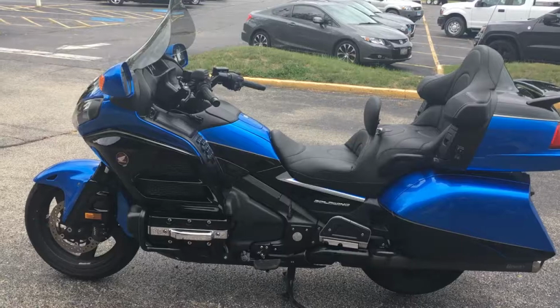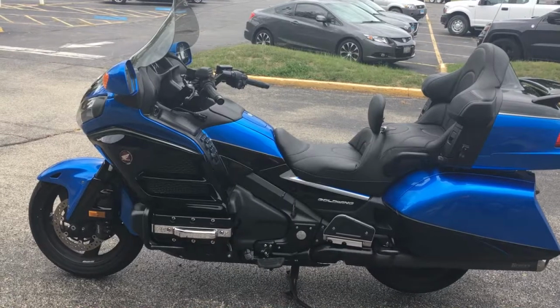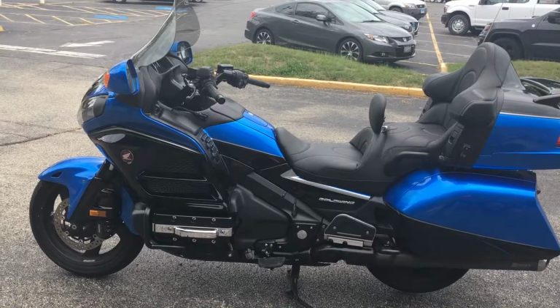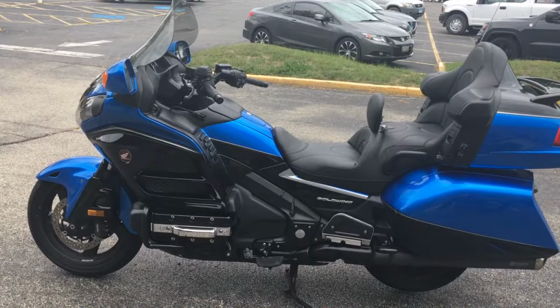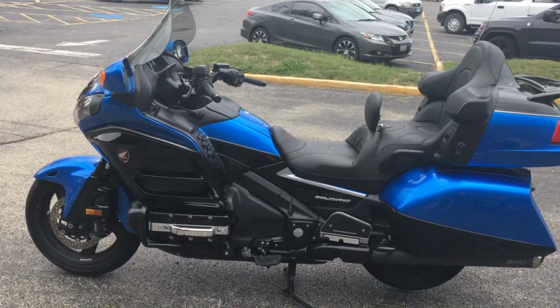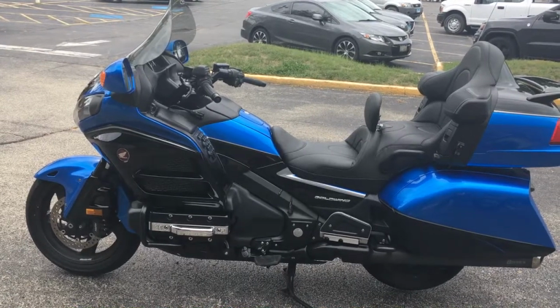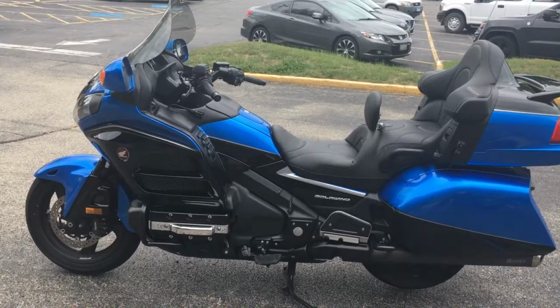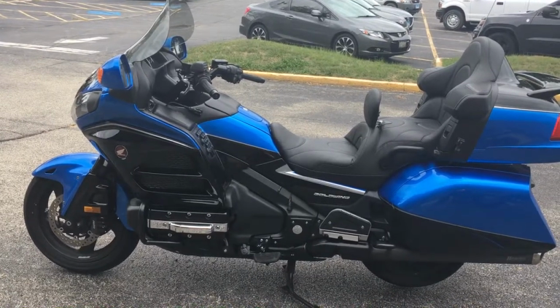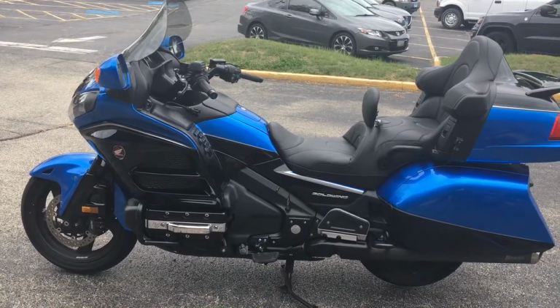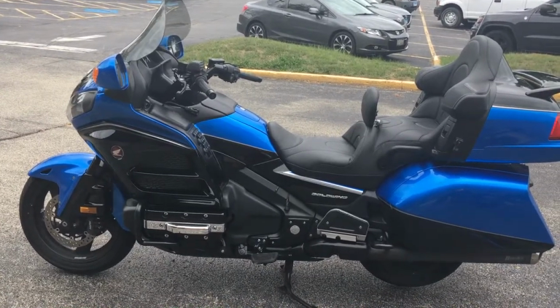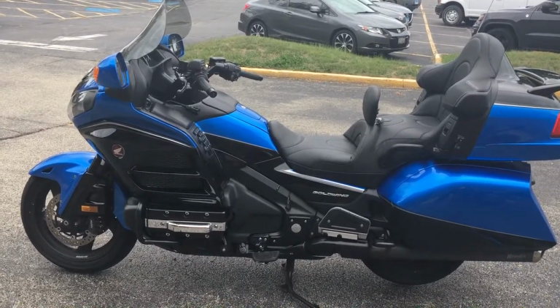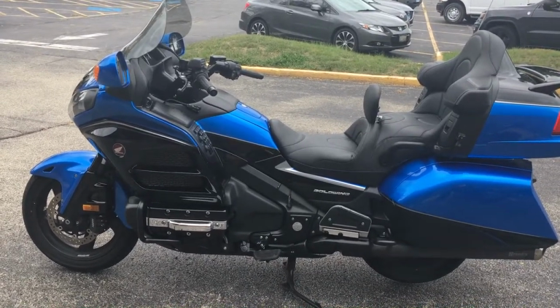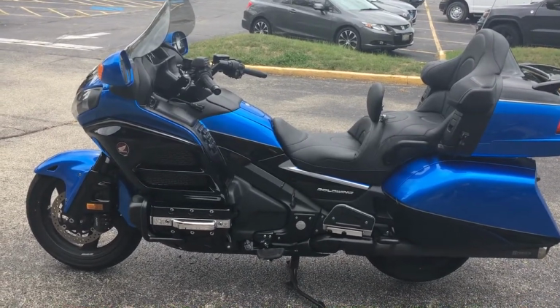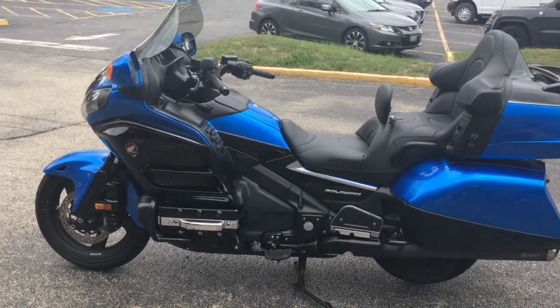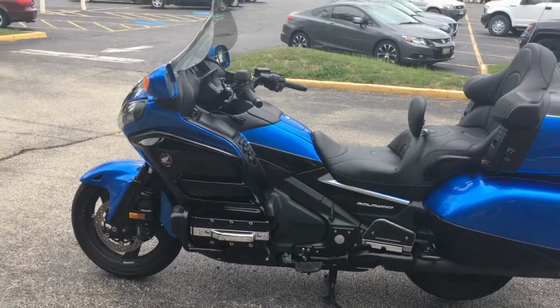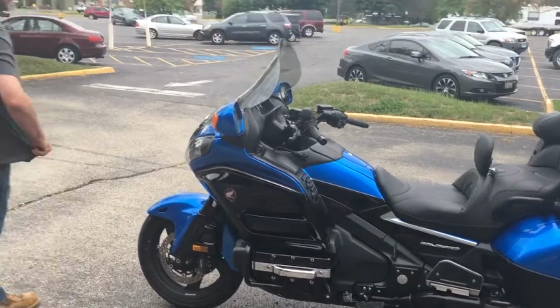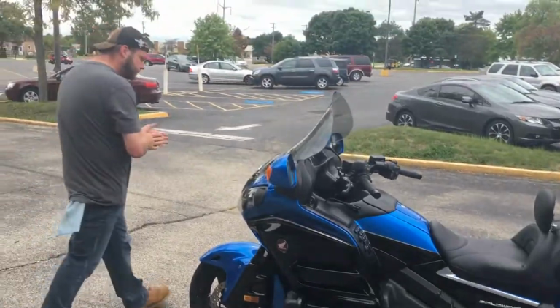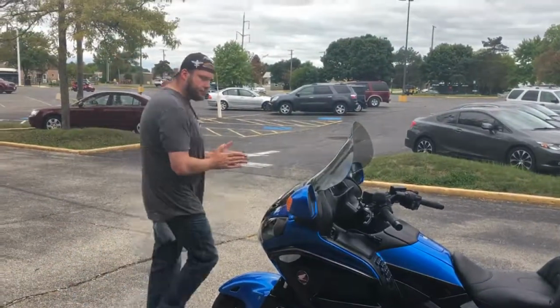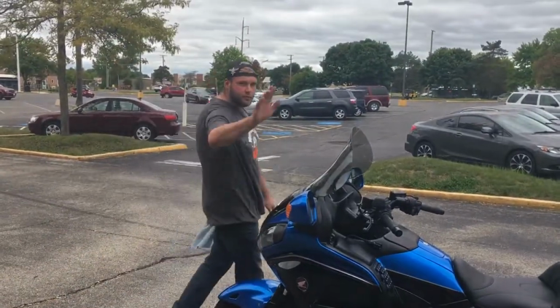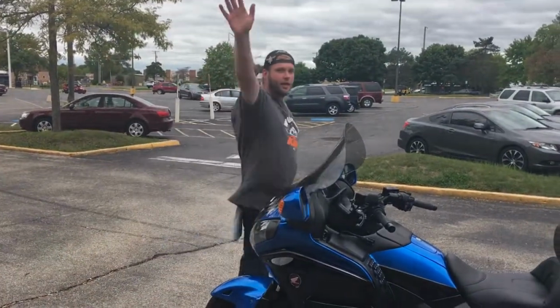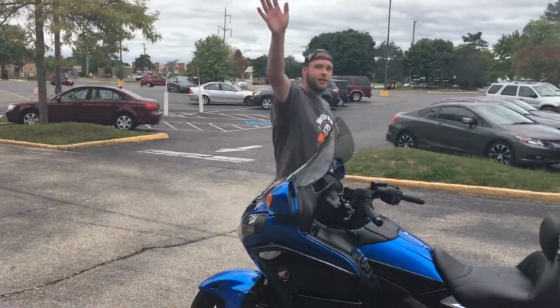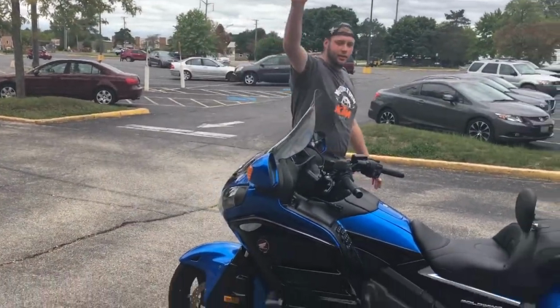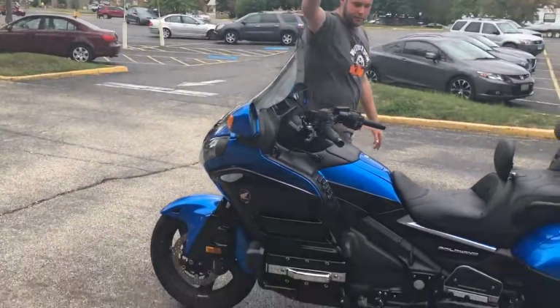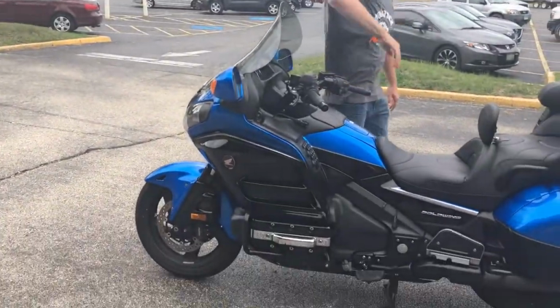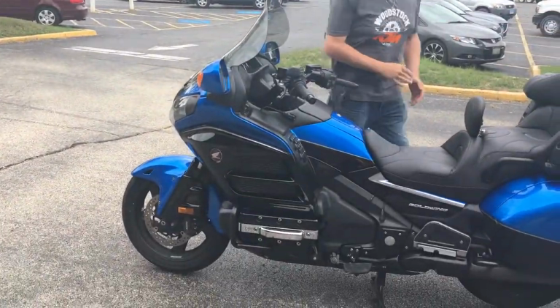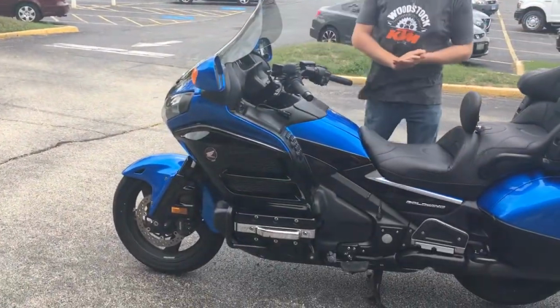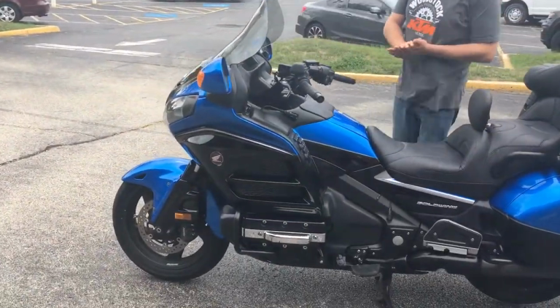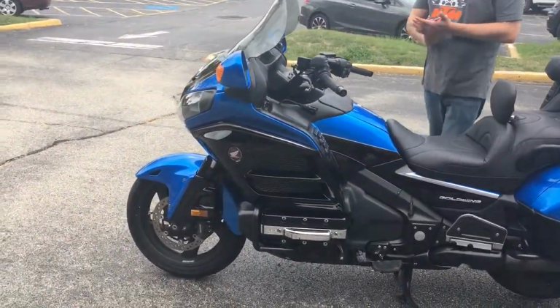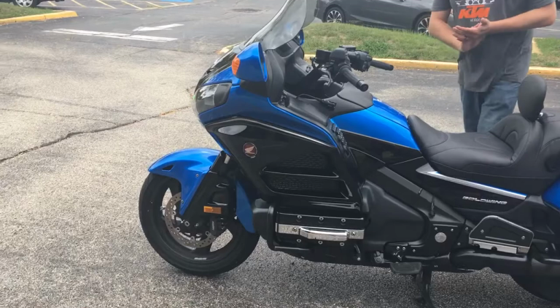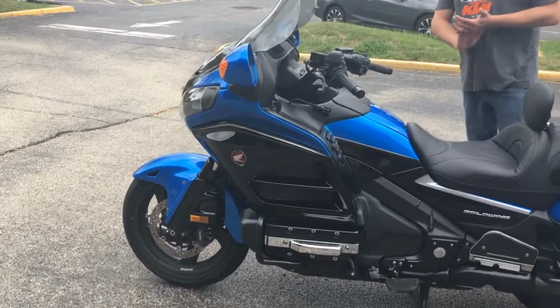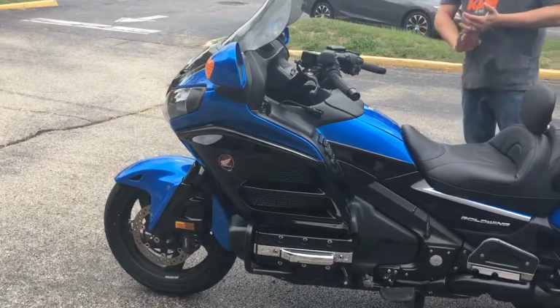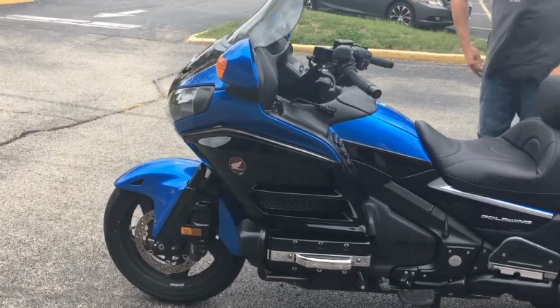Hi guys, Brian Martin again at Woodstock KTM, looking at this '17 Goldwing. I'm here with my friend Bacon. Say hello Bacon. How's it going? We're going to walk around this quickly.